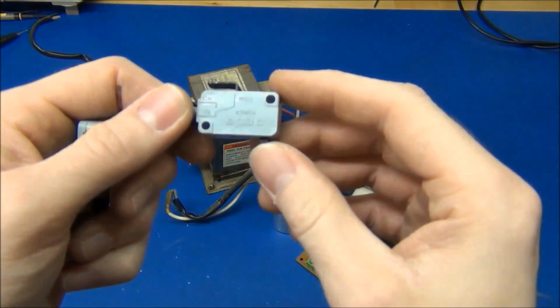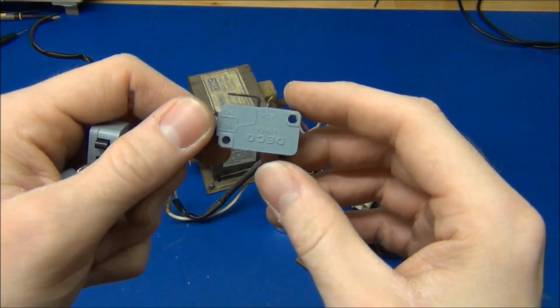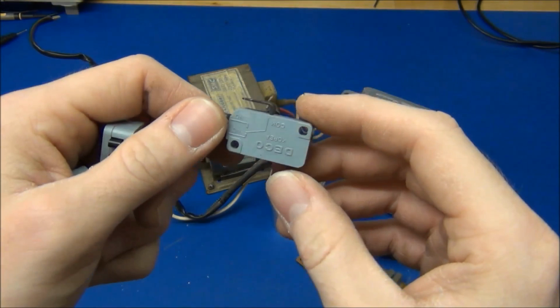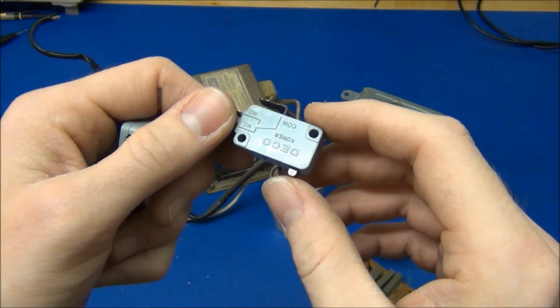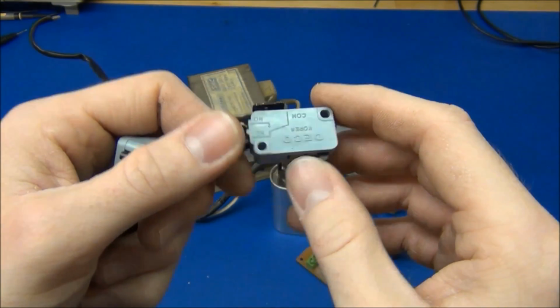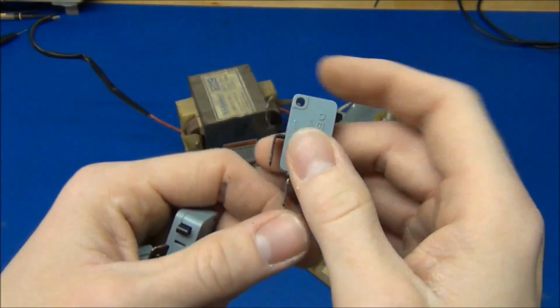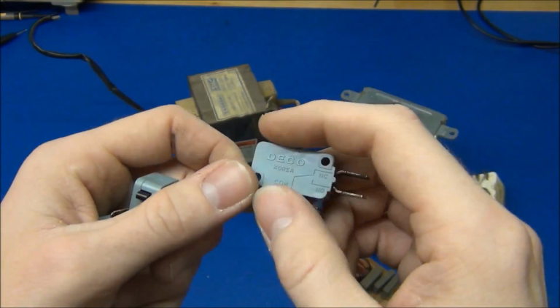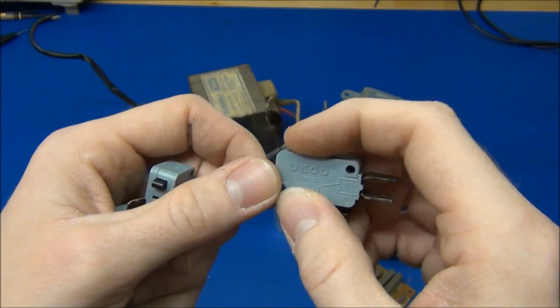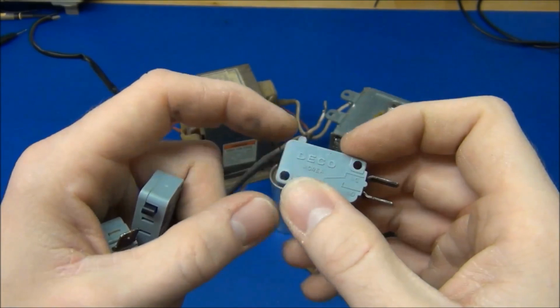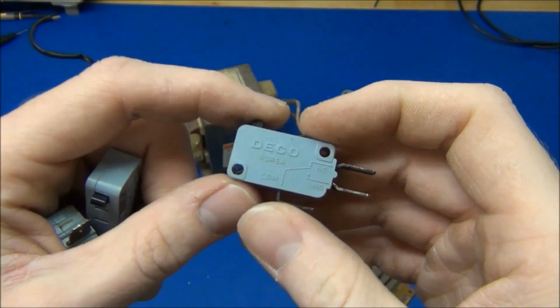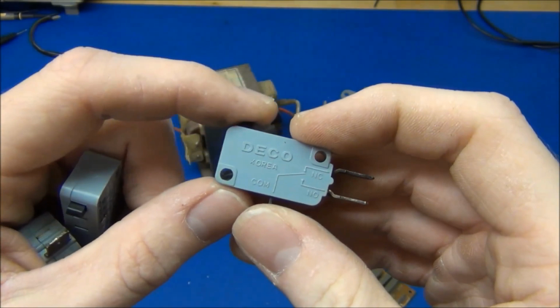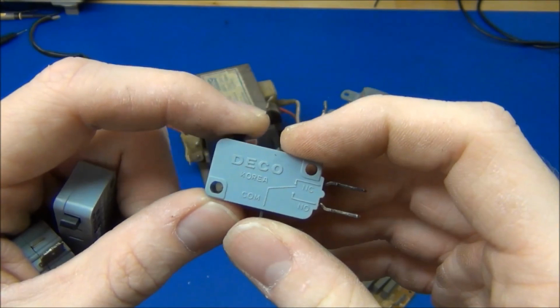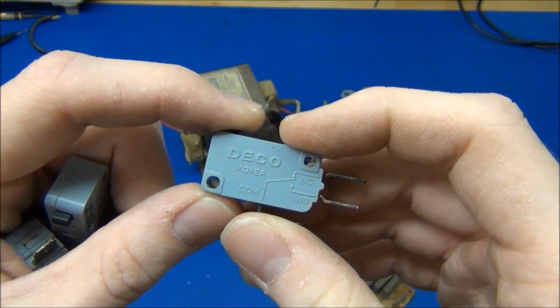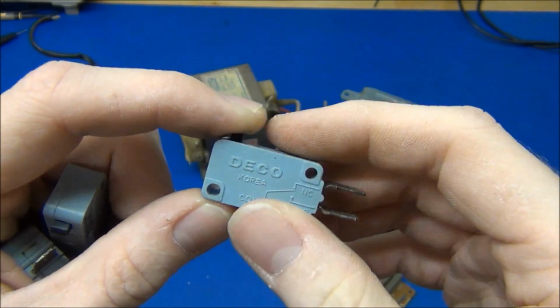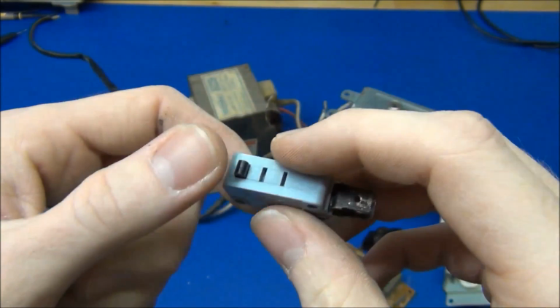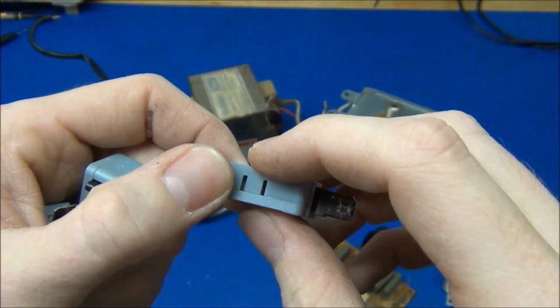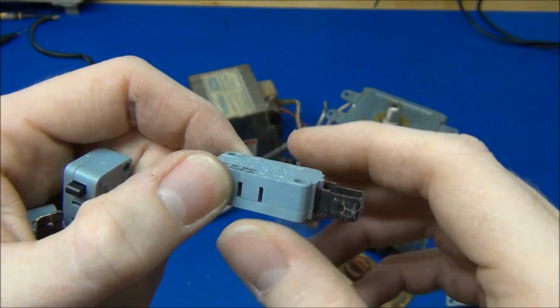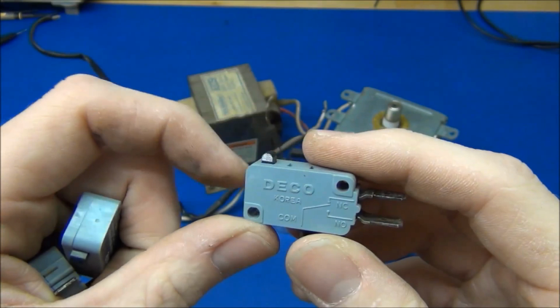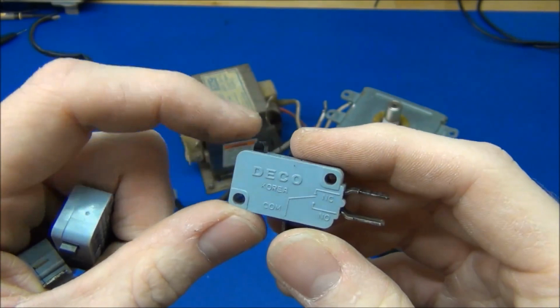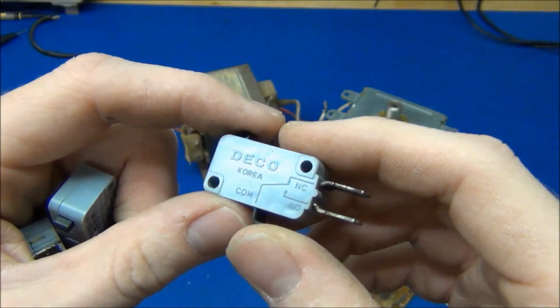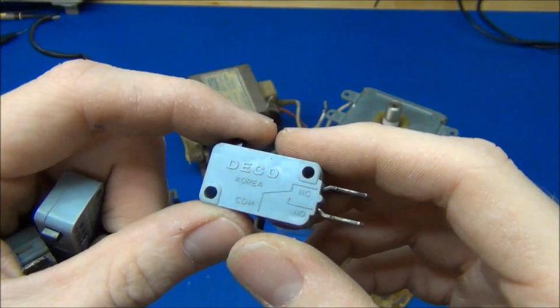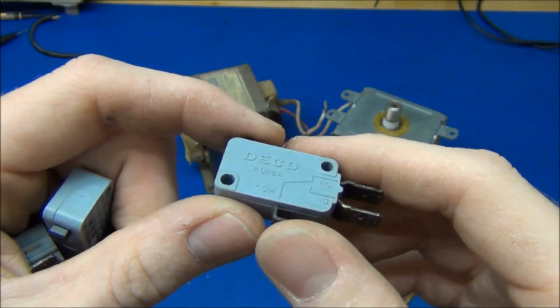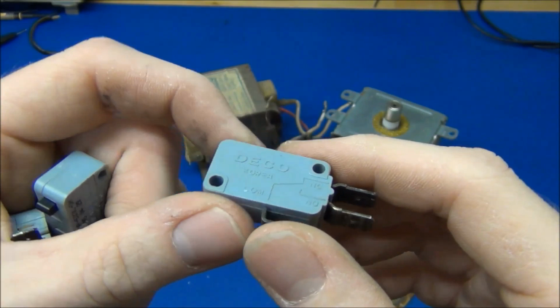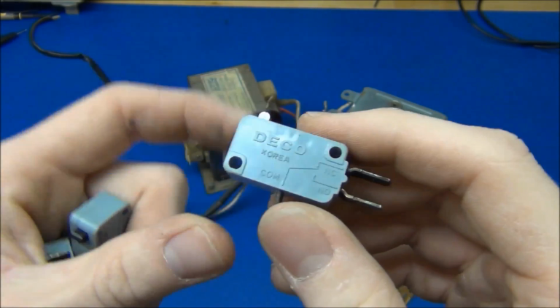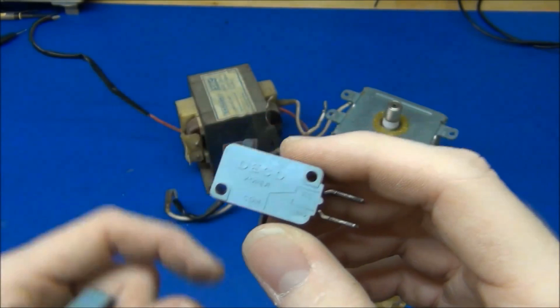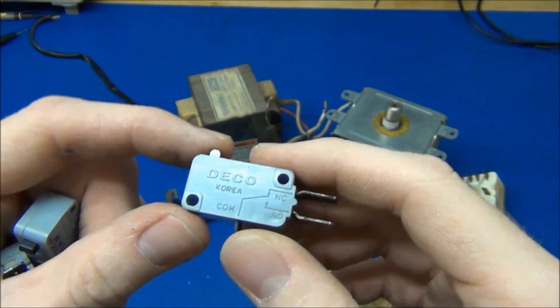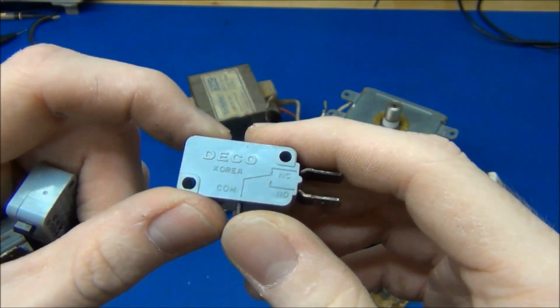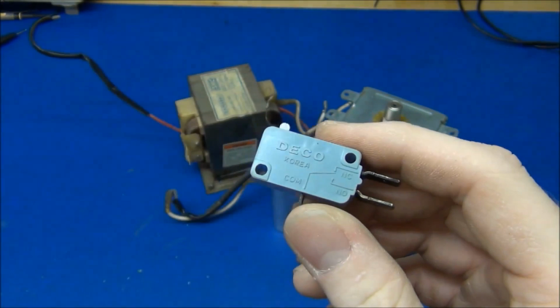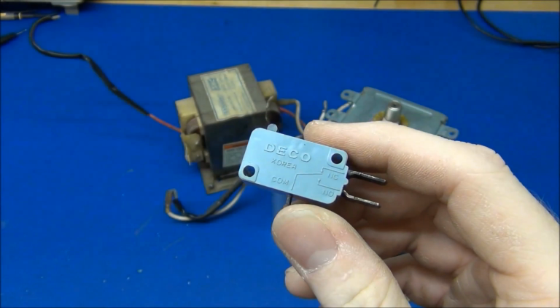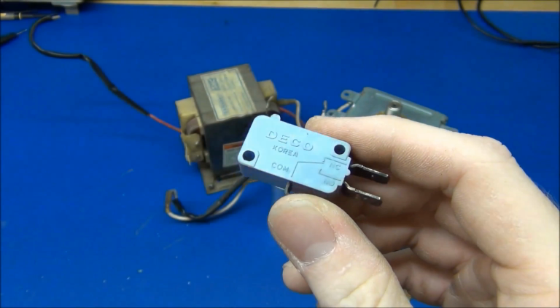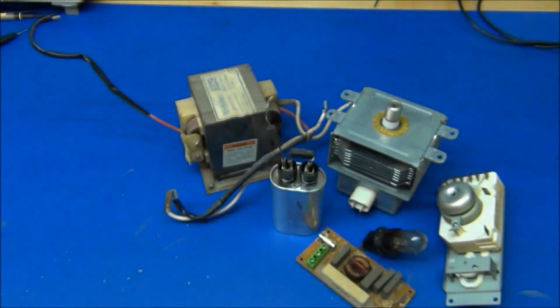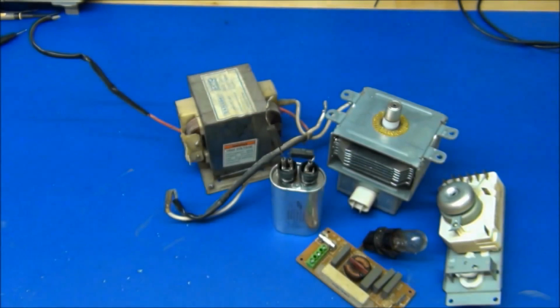We got three micro switches, and they actually feel like they are very good quality - which they have to be, being rated for mains voltage.